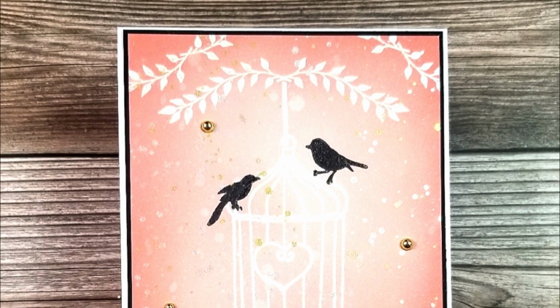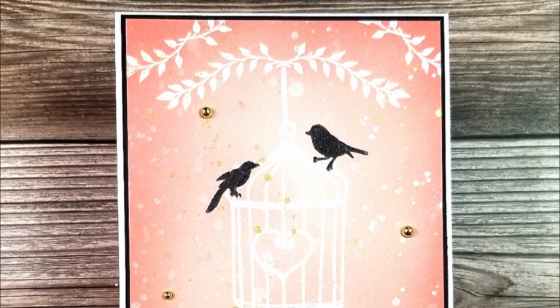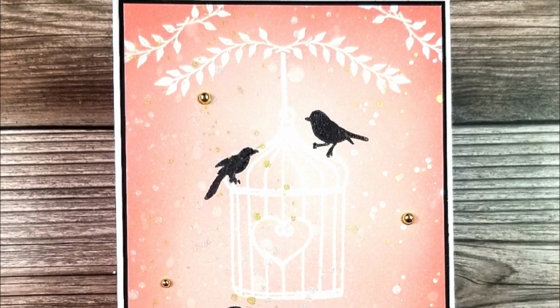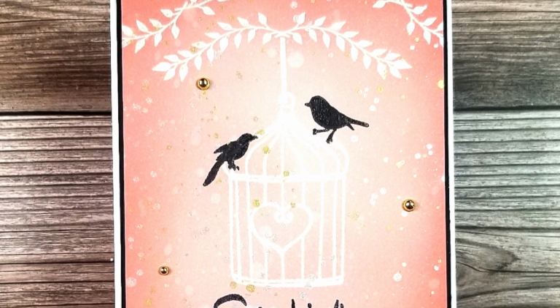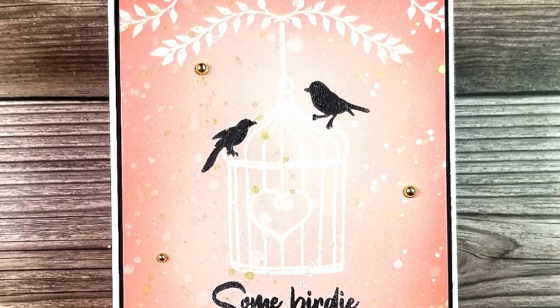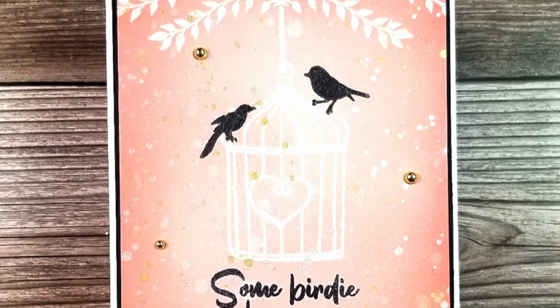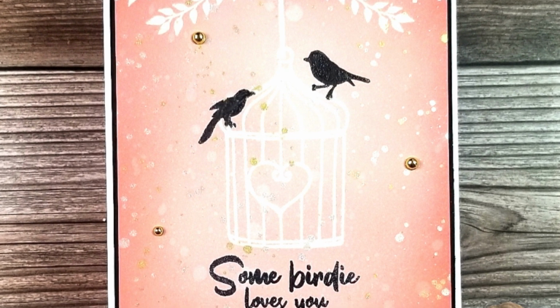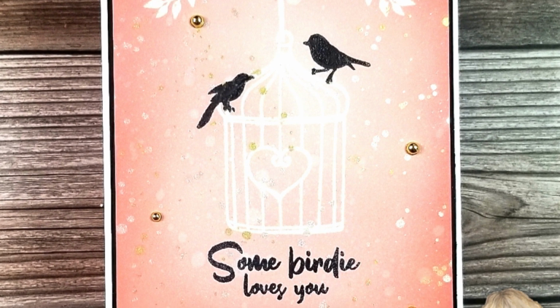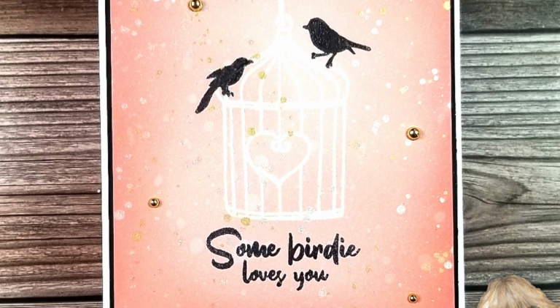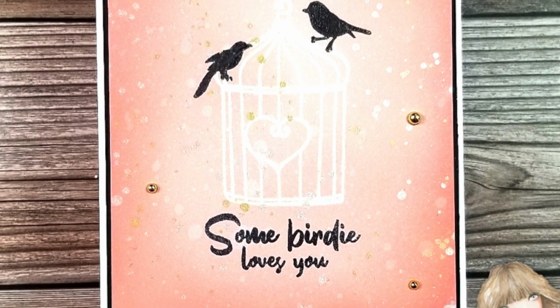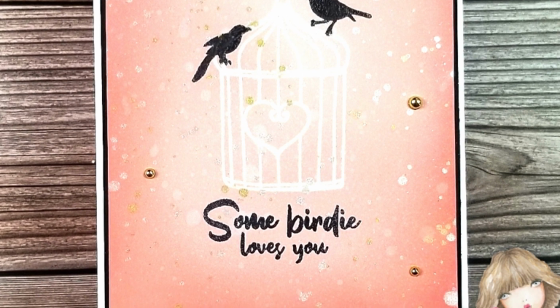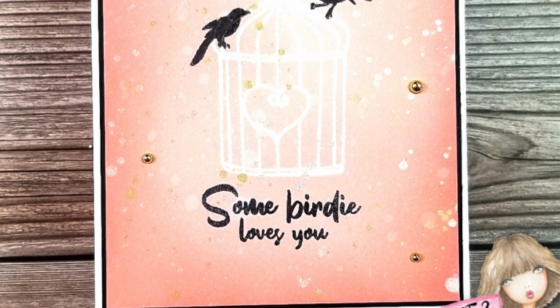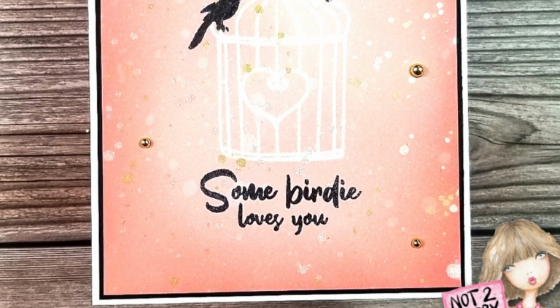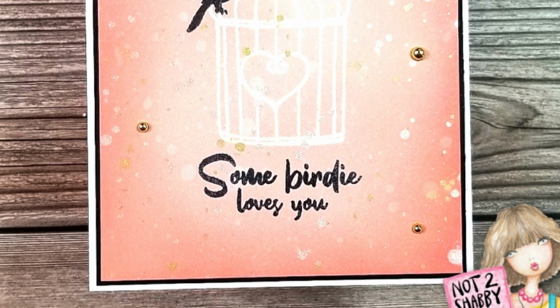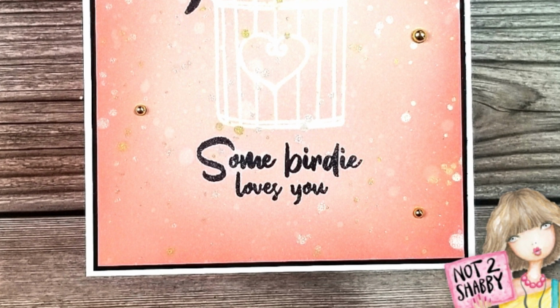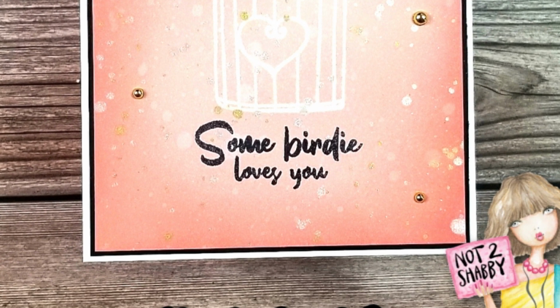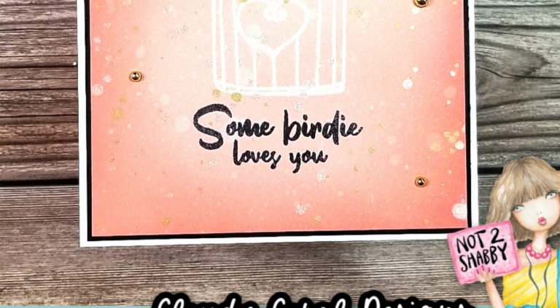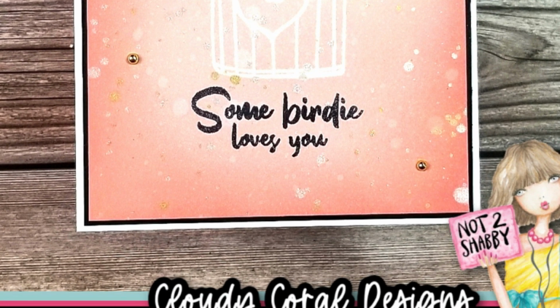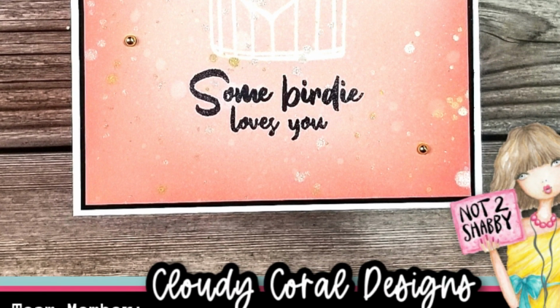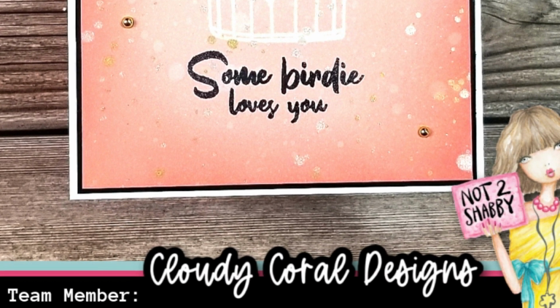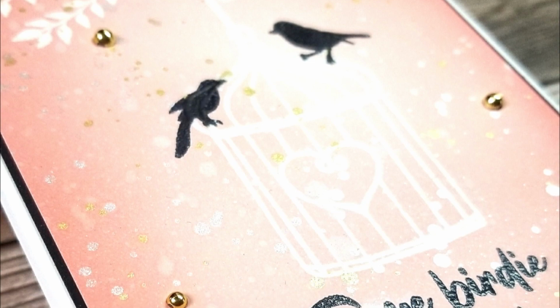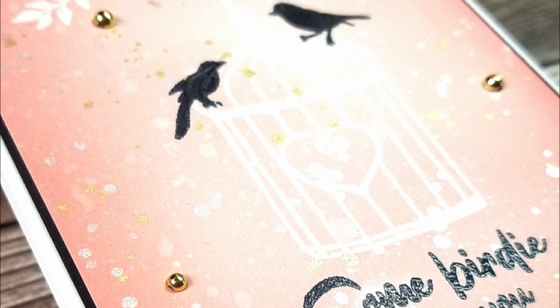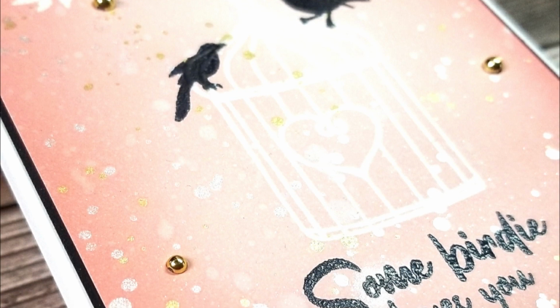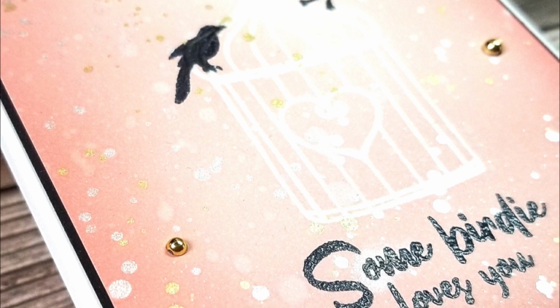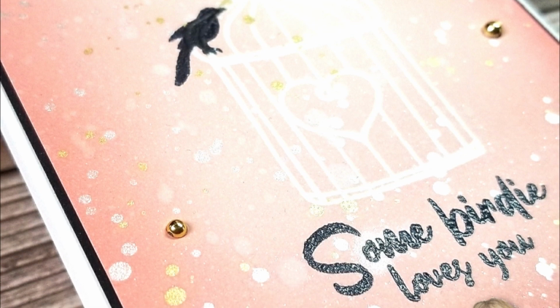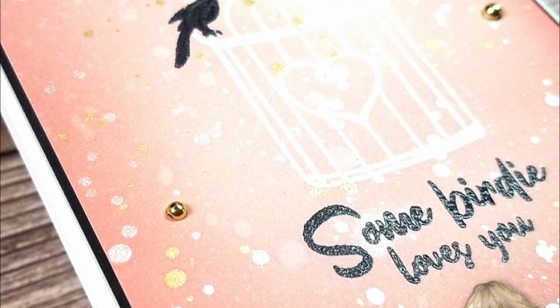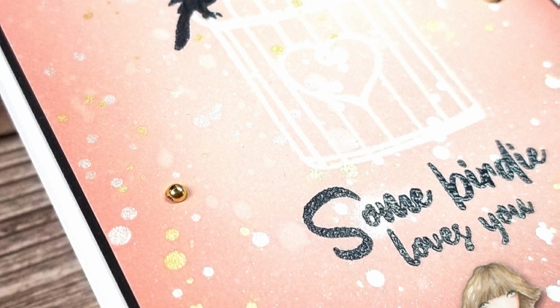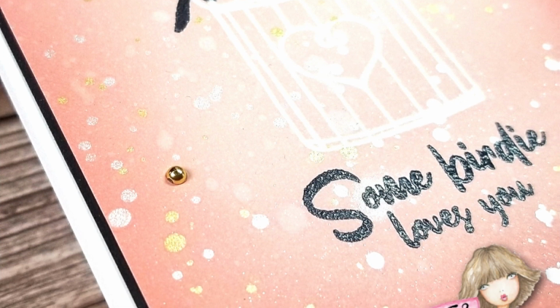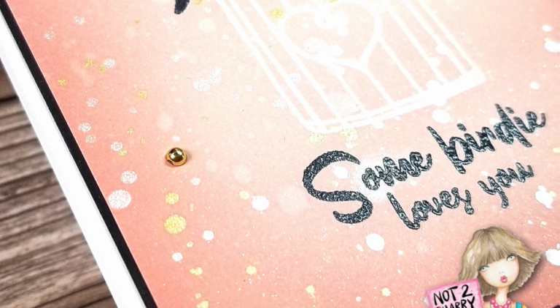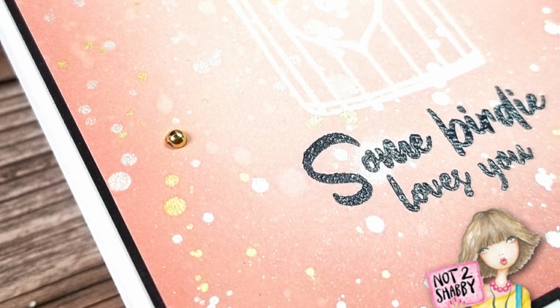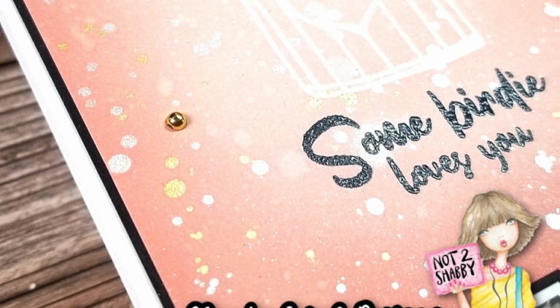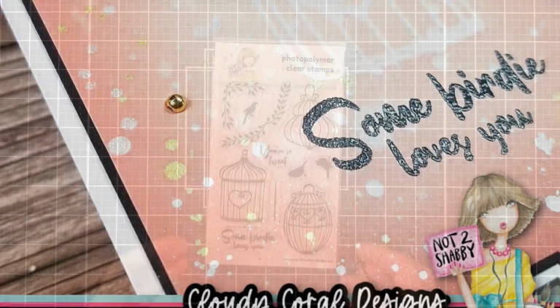Hello everyone, it's Terri here from Cloudy Coral Designs. I am back on a not too shabby channel today and today I am sharing this card that I created using a stamp set from the Box of the Month kit. Let's get started.